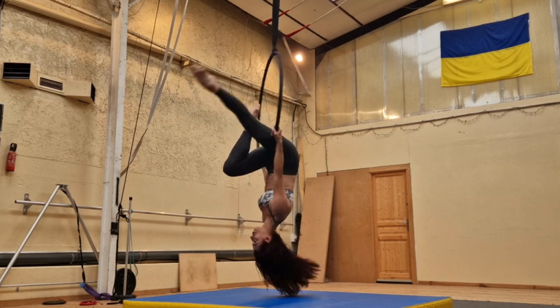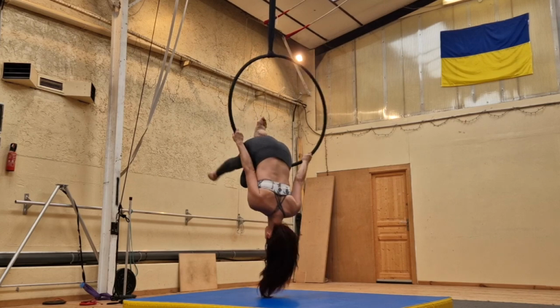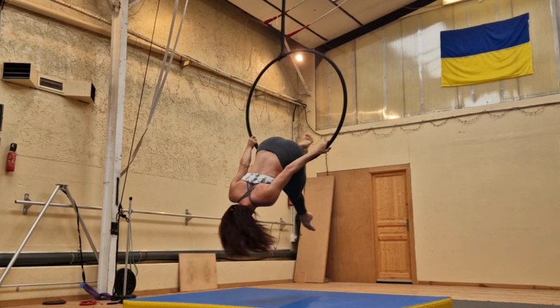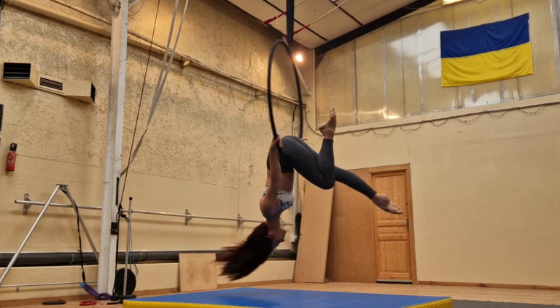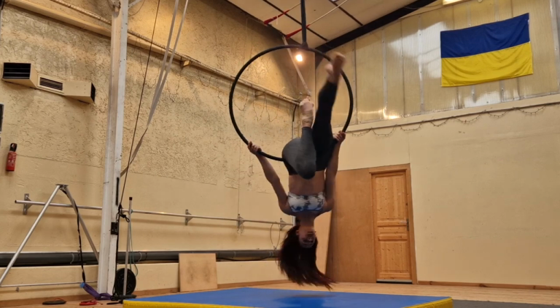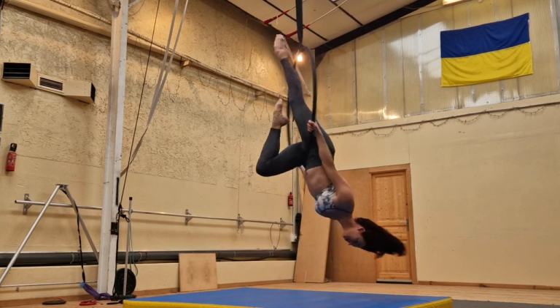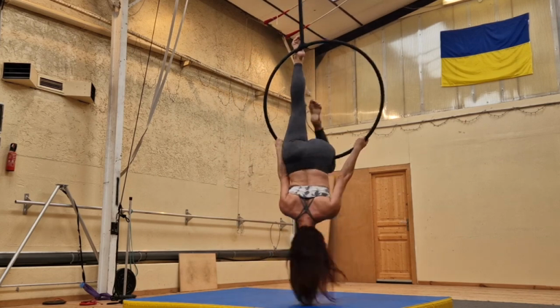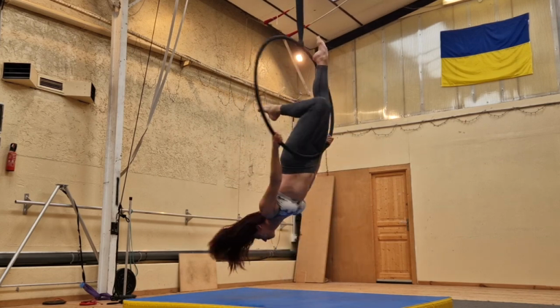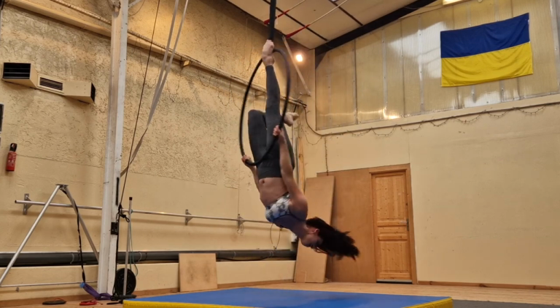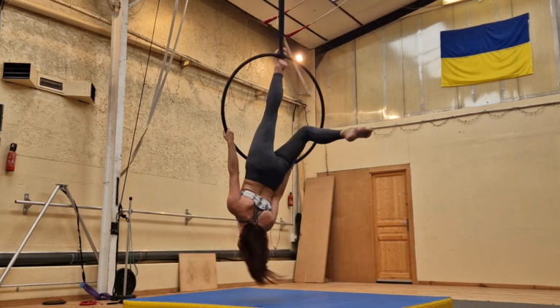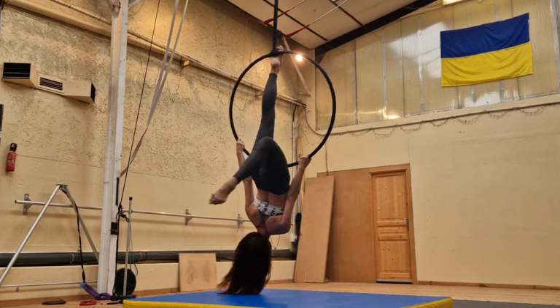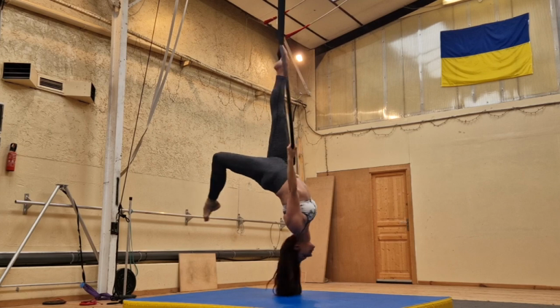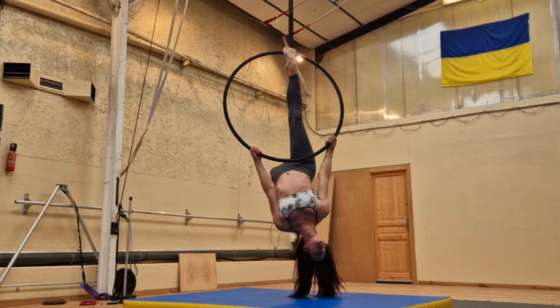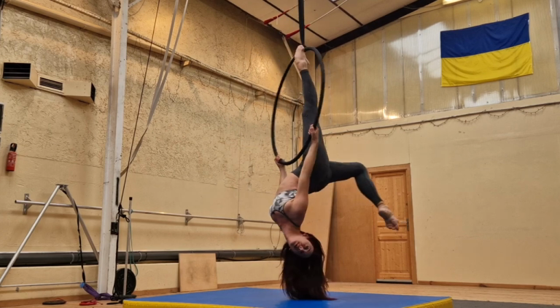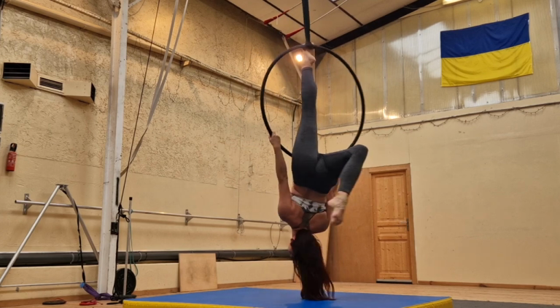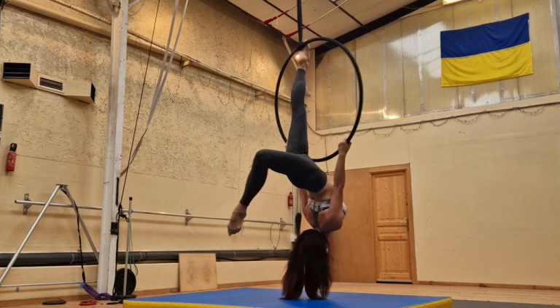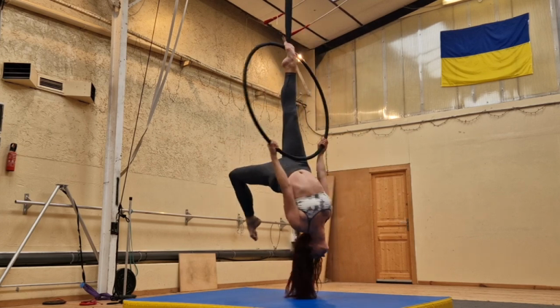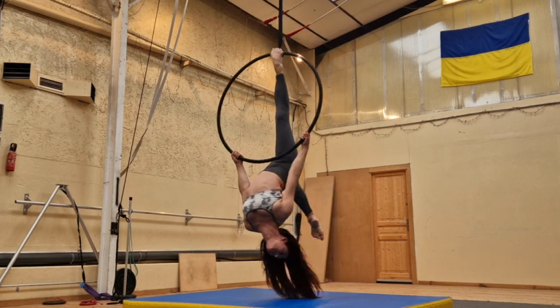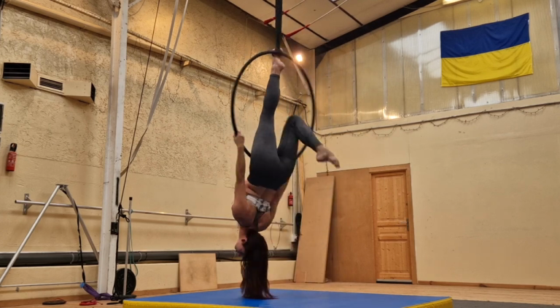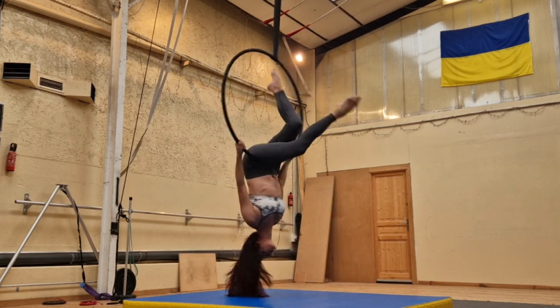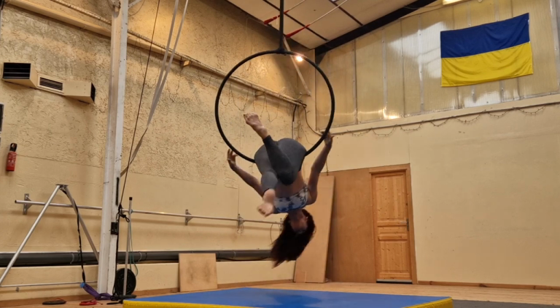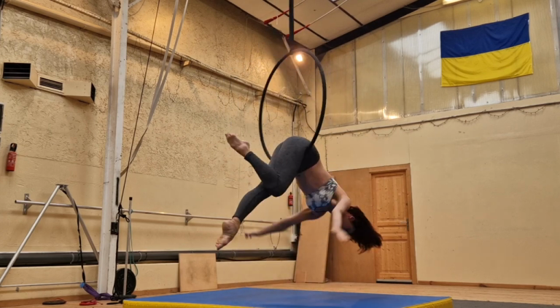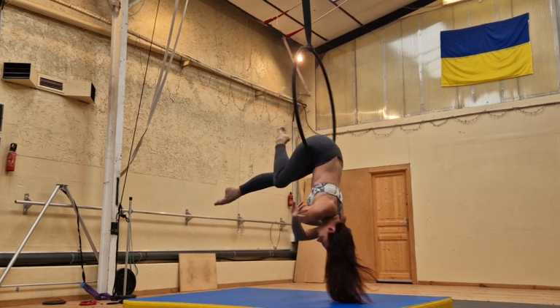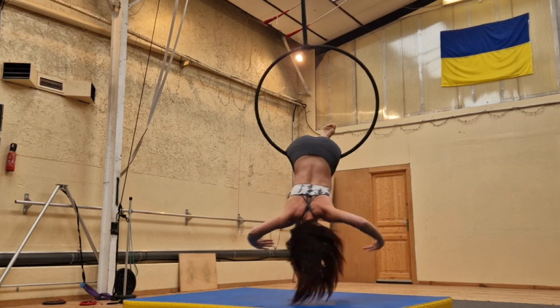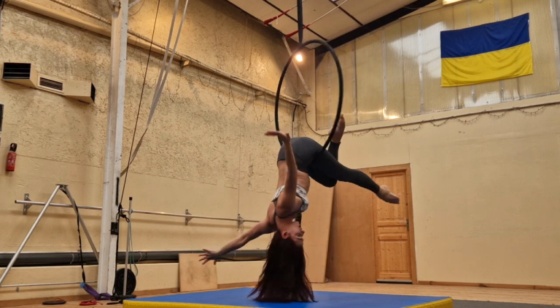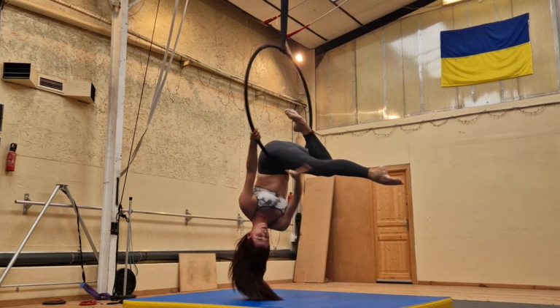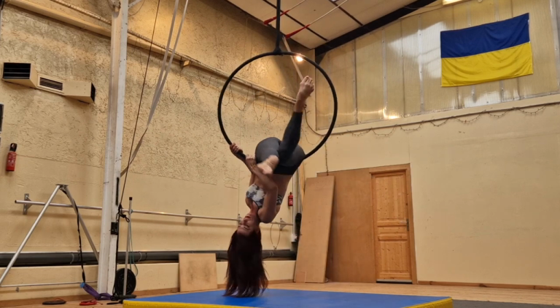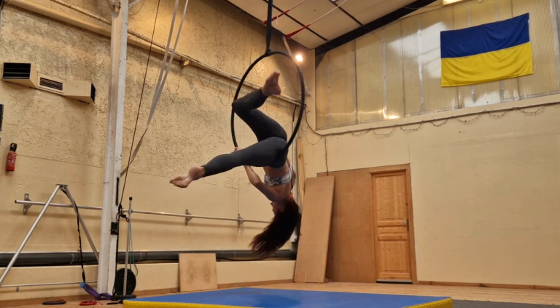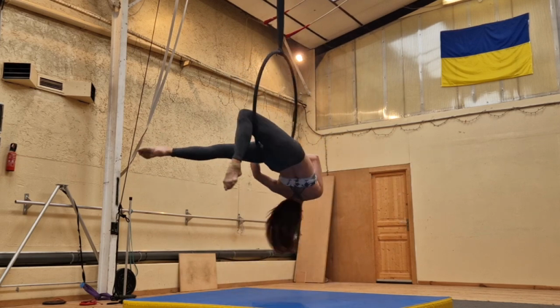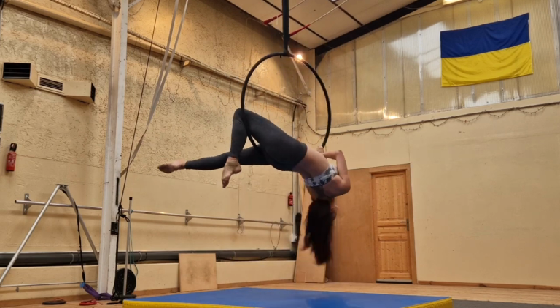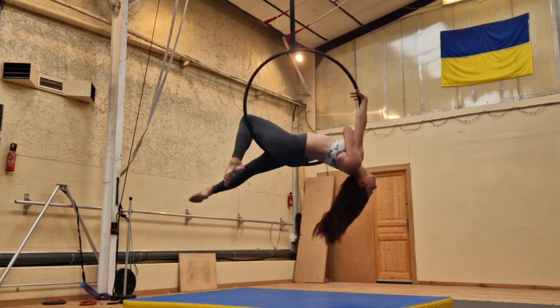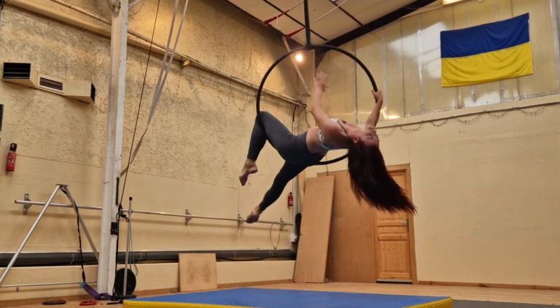Hi guys, welcome to my channel. Today we're doing the scorpion. This is a really fun little below the bar move, and I'm going to show you transitions into and out of it to make it a really nice little combination that is also great for beginners.